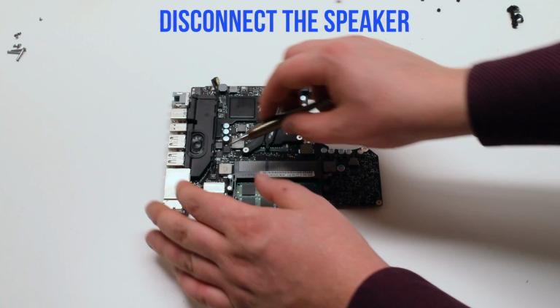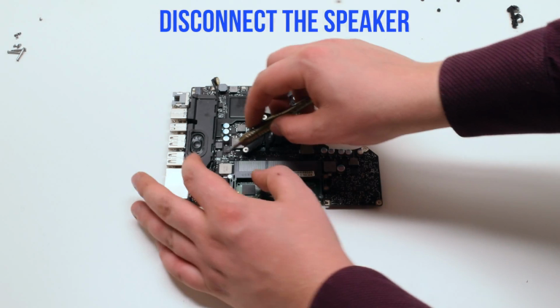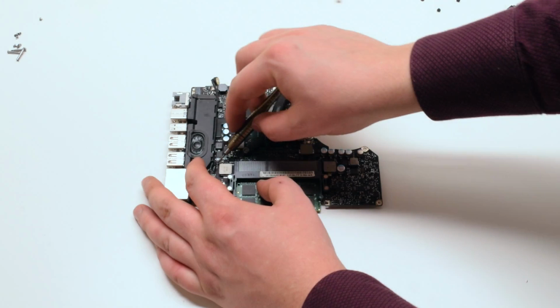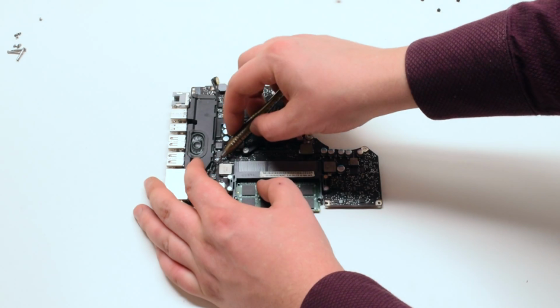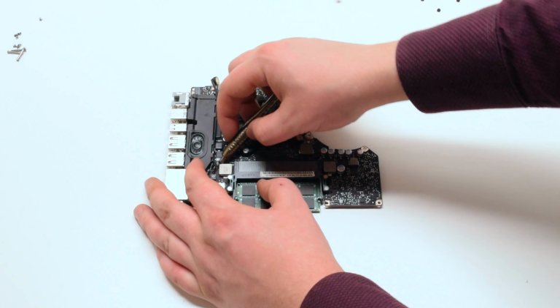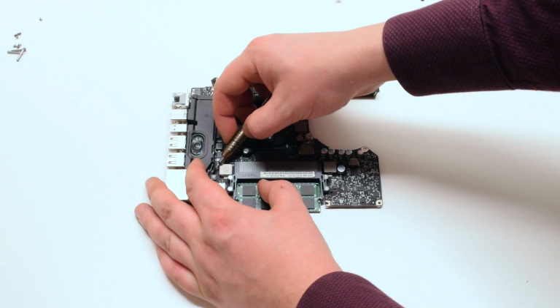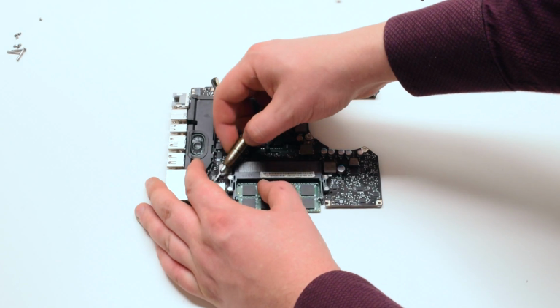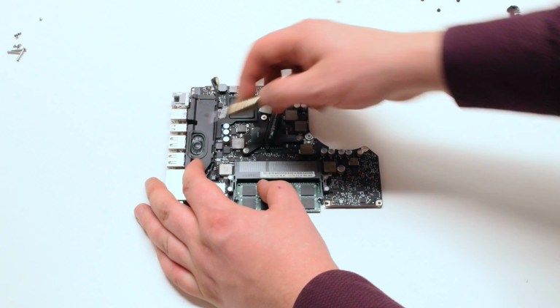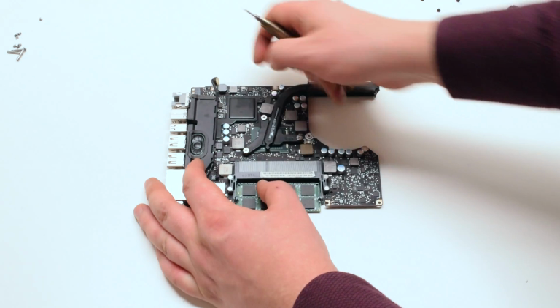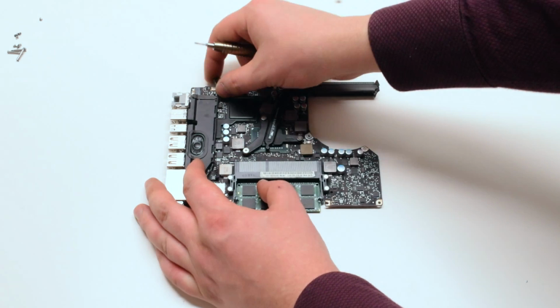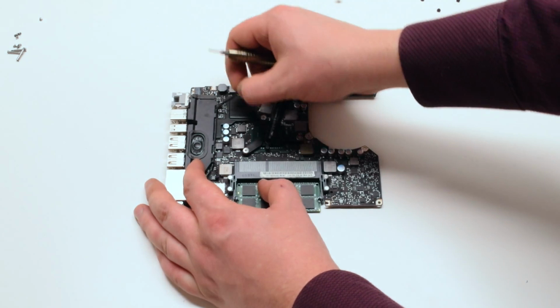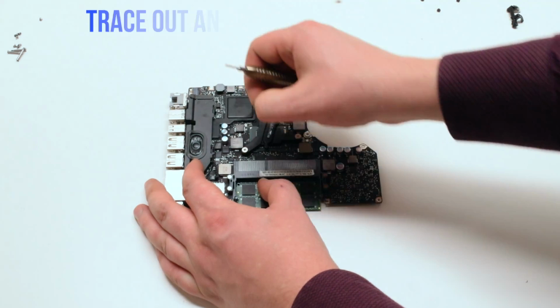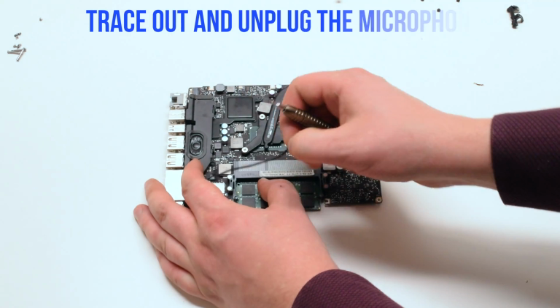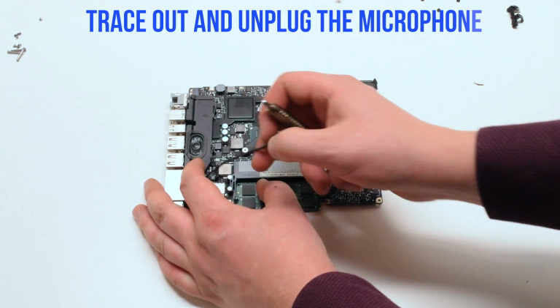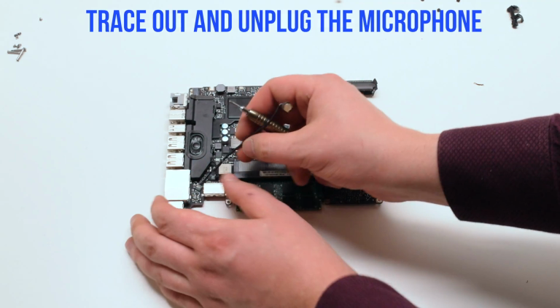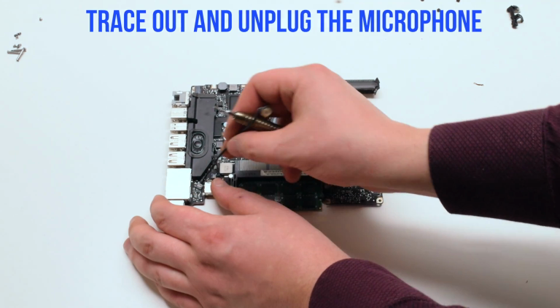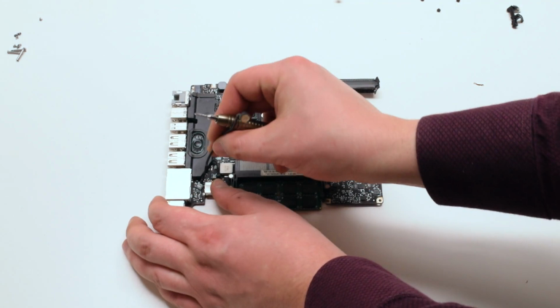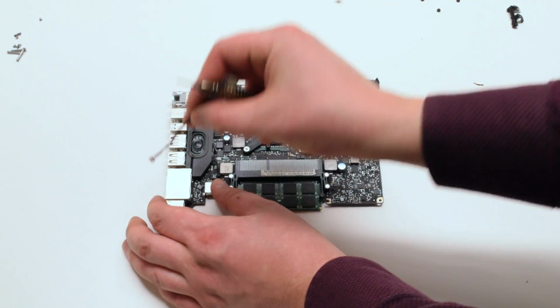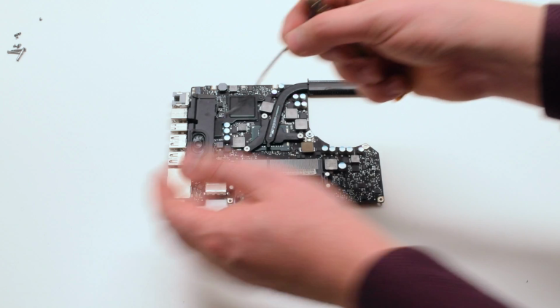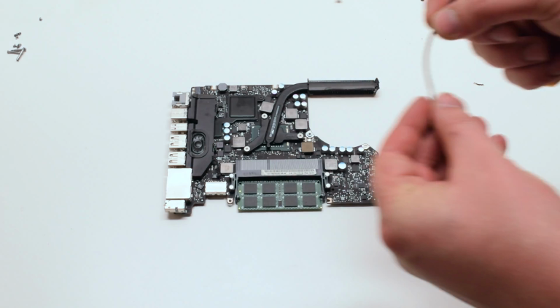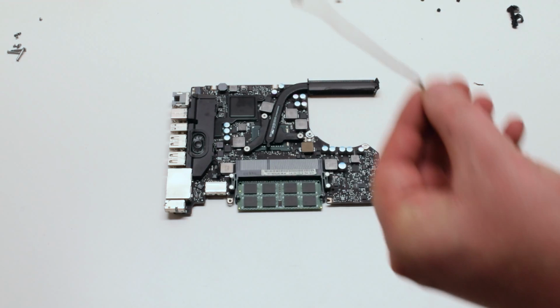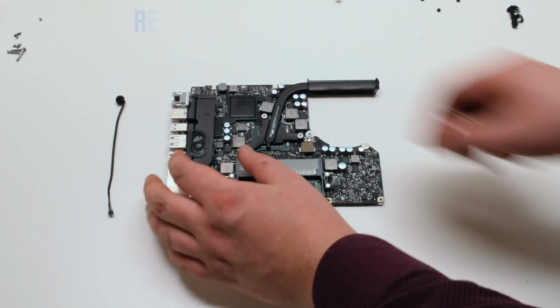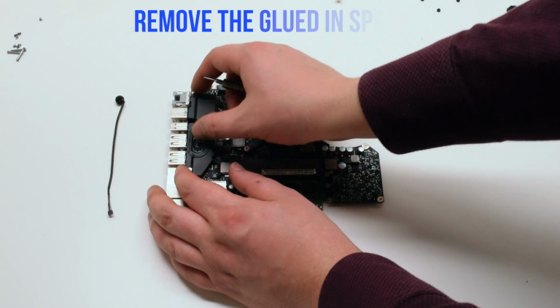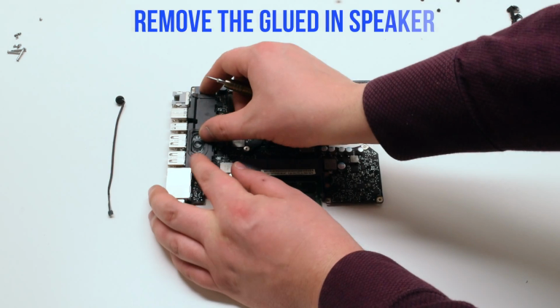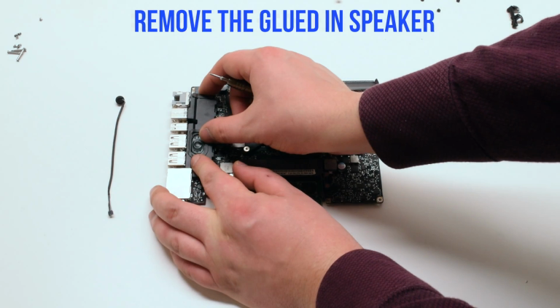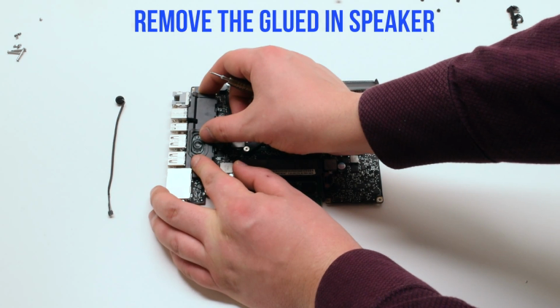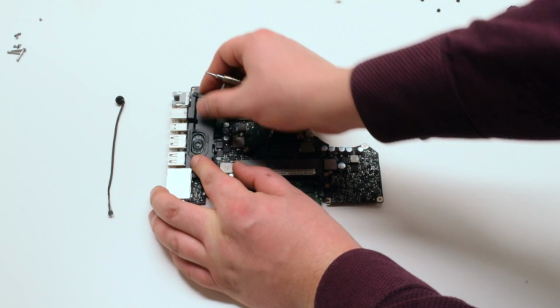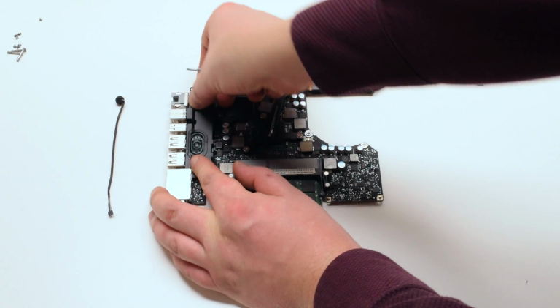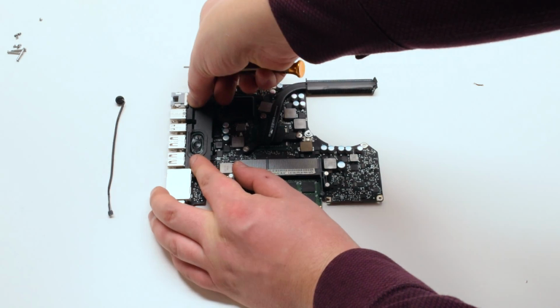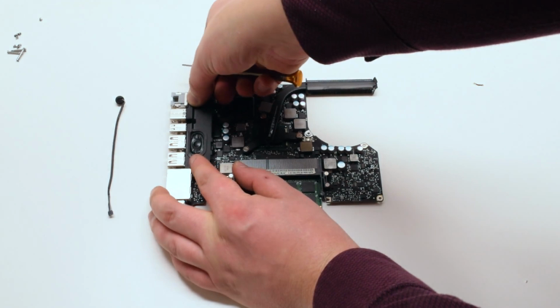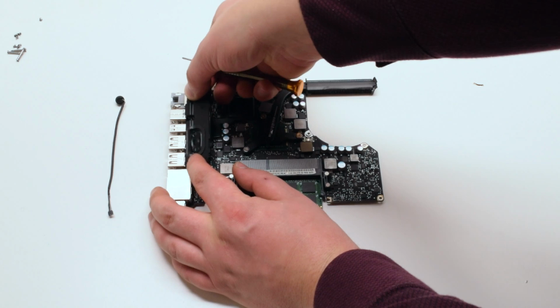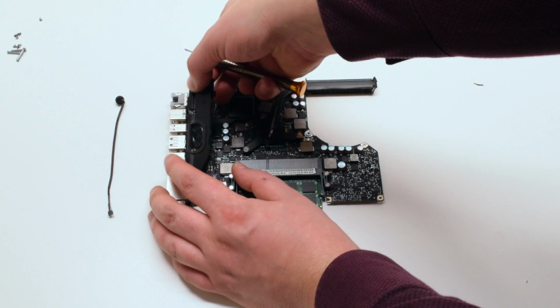Left speaker replacement. Disconnect the speaker first. Trace down and disconnect the microphone from the logic board. Remove the glued-in speaker — you should feel some resistance.